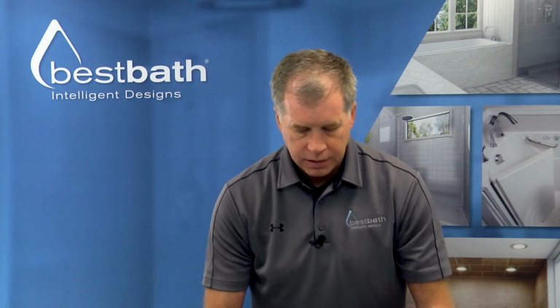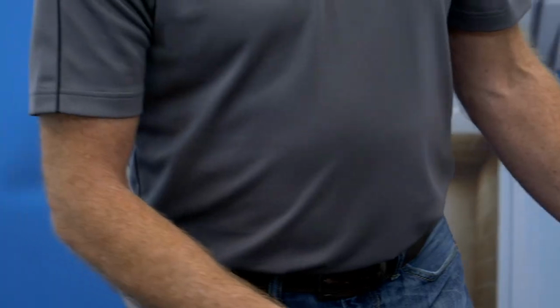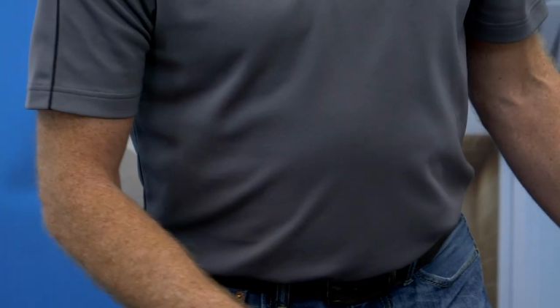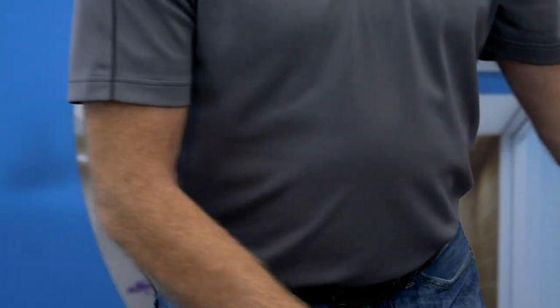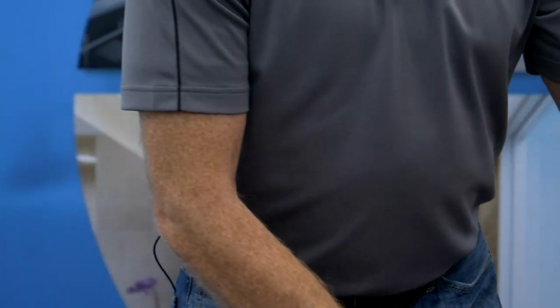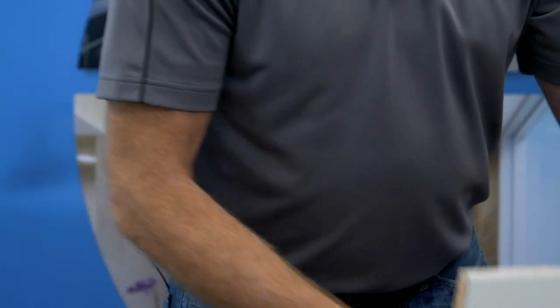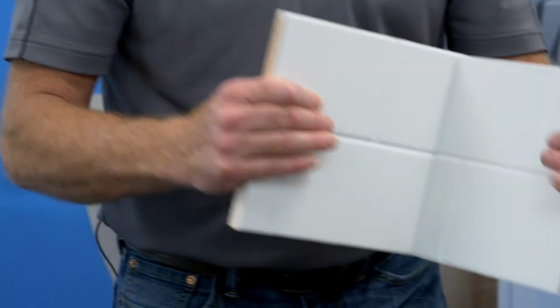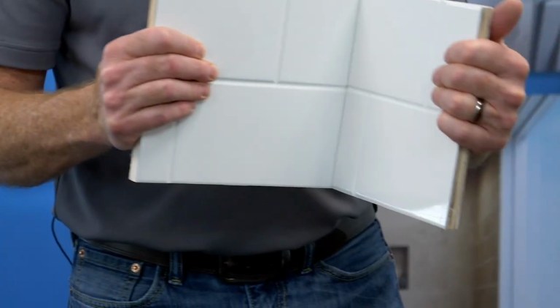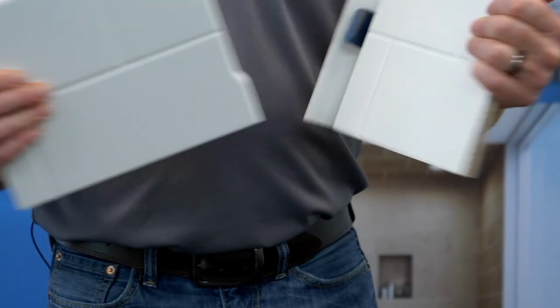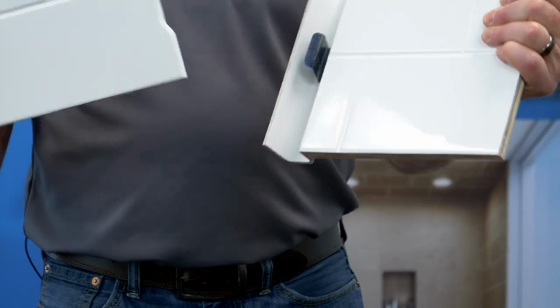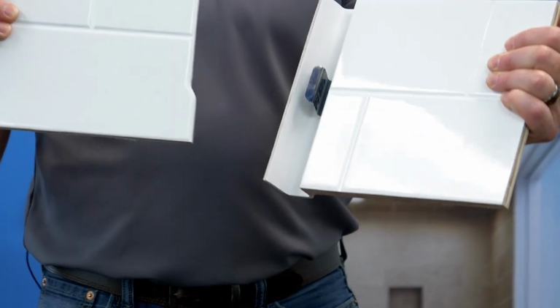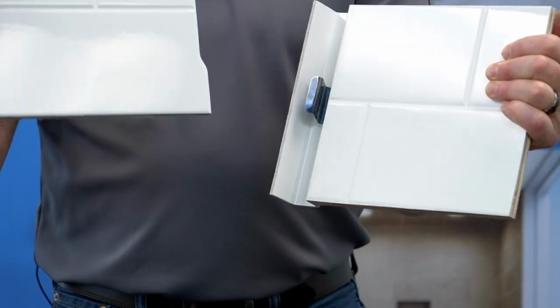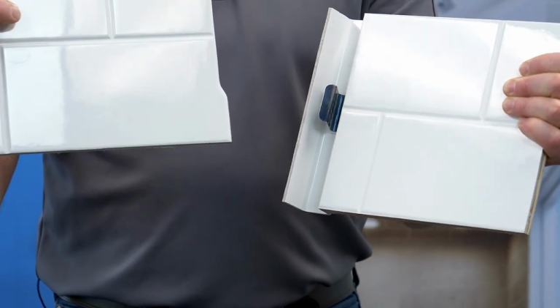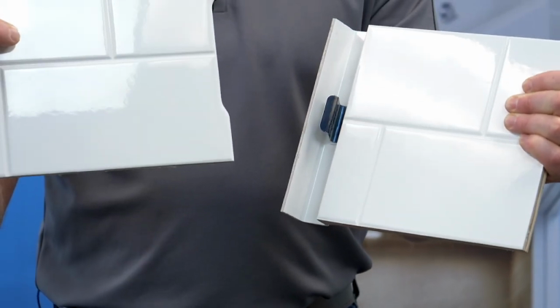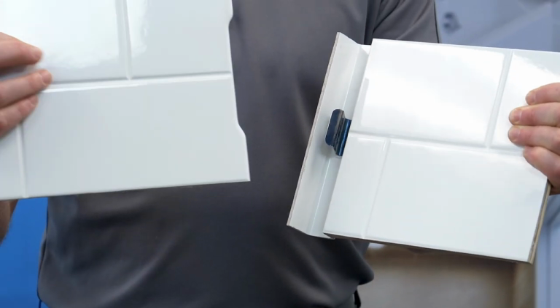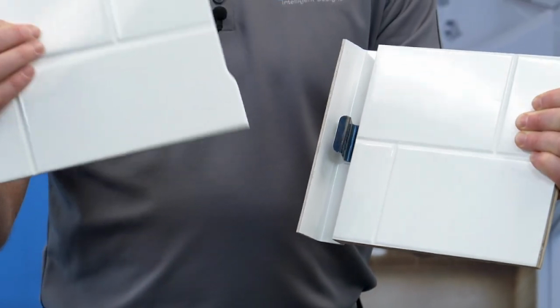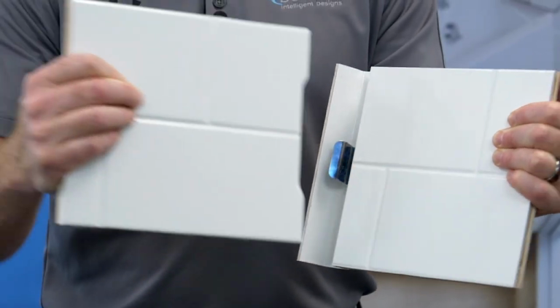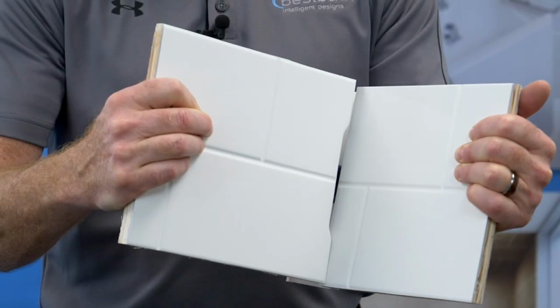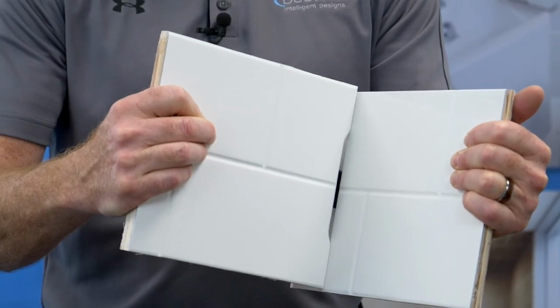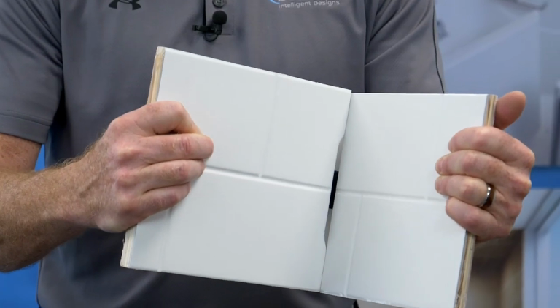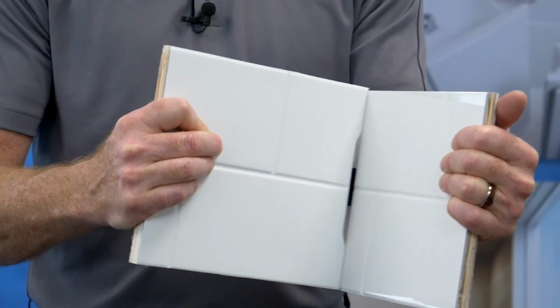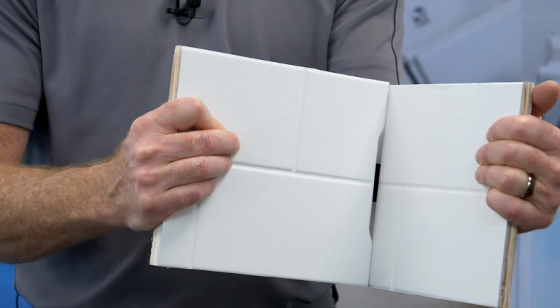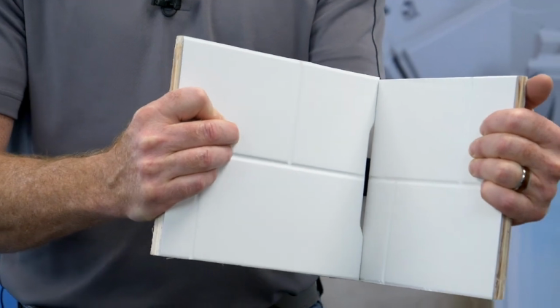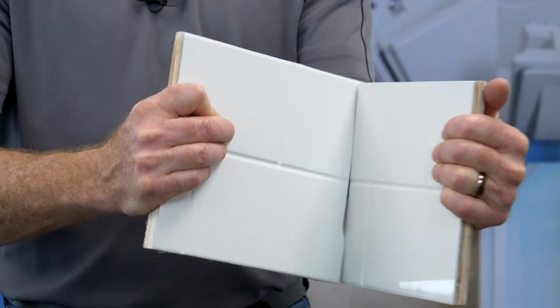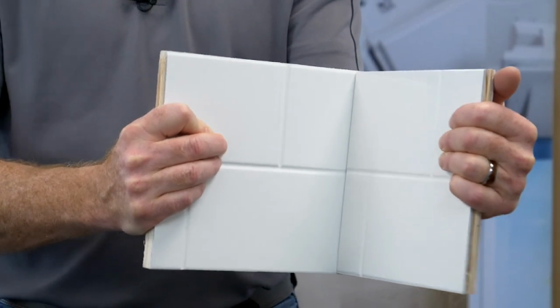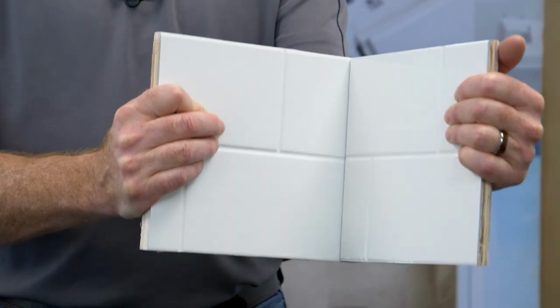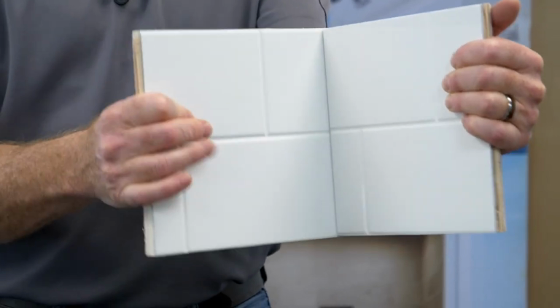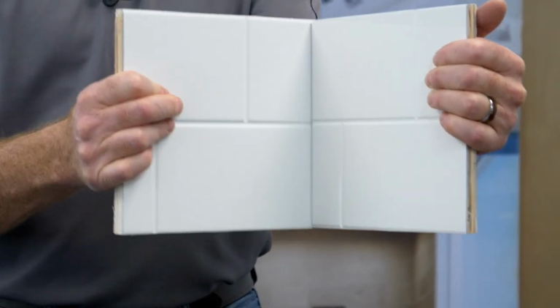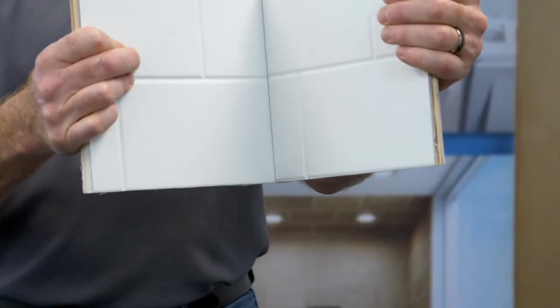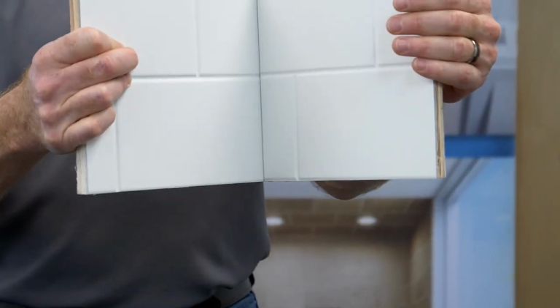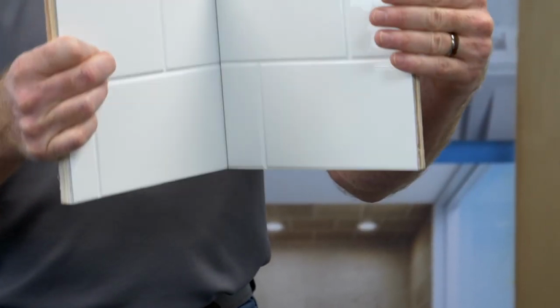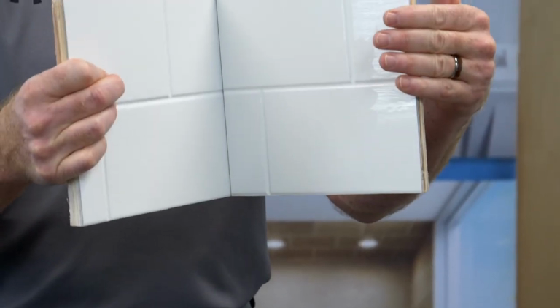The other option is our spring clip. The spring clip is available in our subway tile pattern. It works on much the same principle where you simply put the shower walls together and push them in for a nice, firm, strong hold.